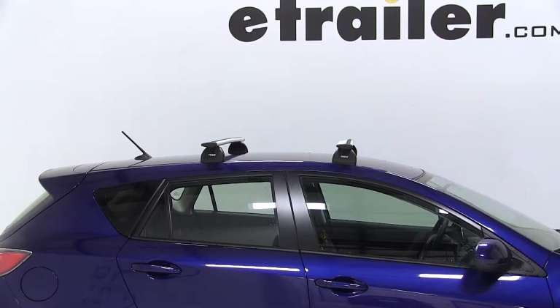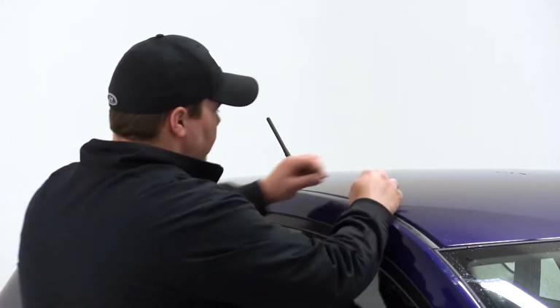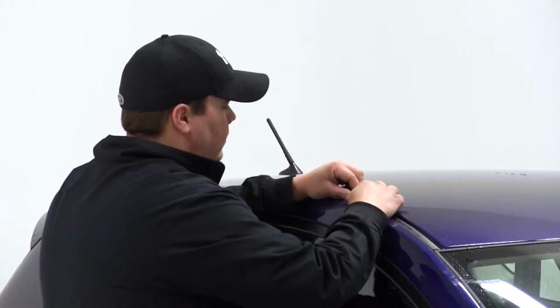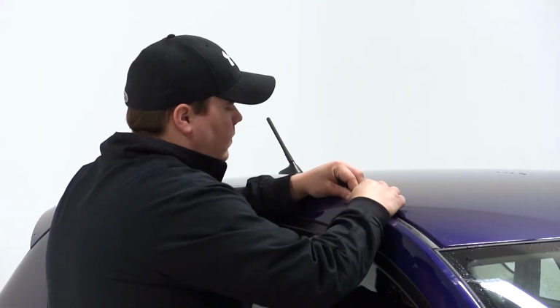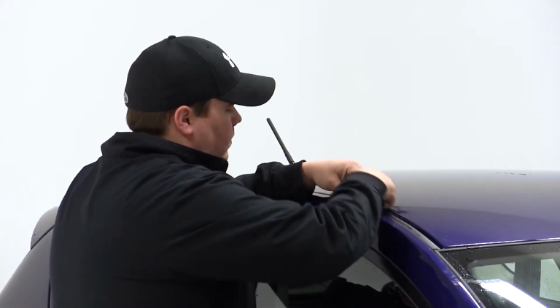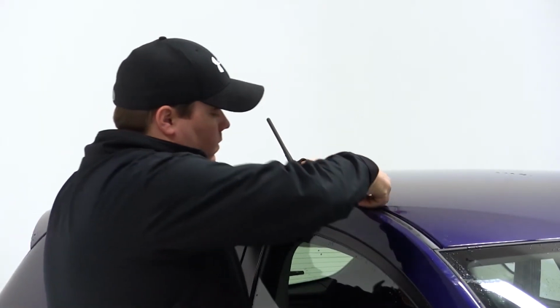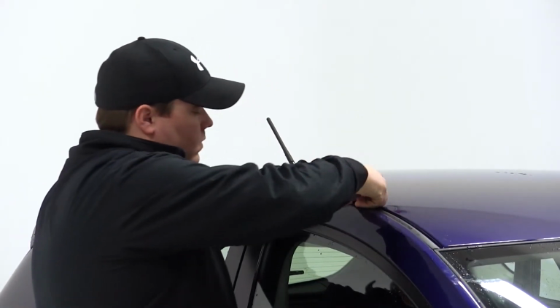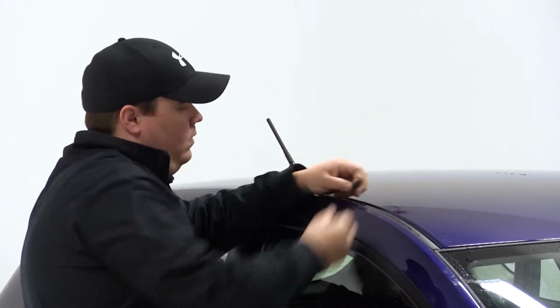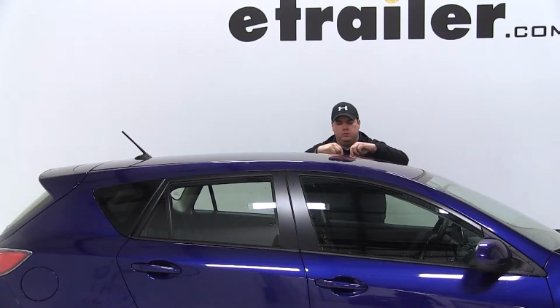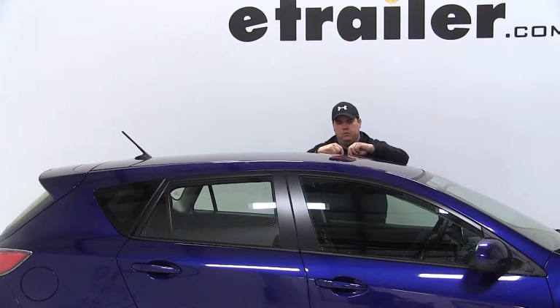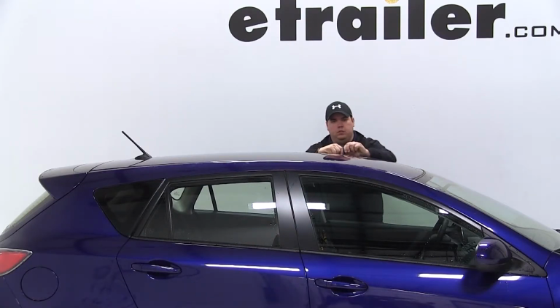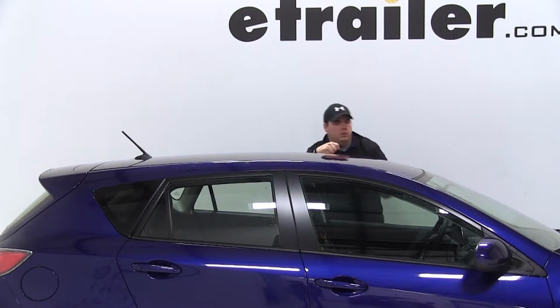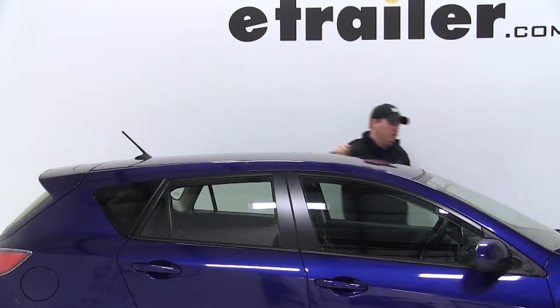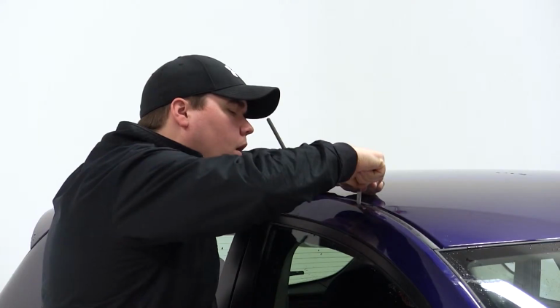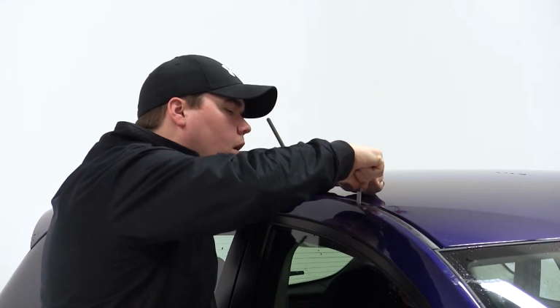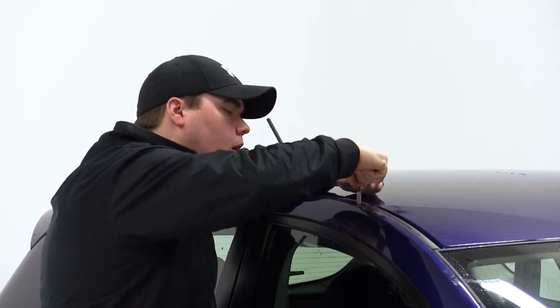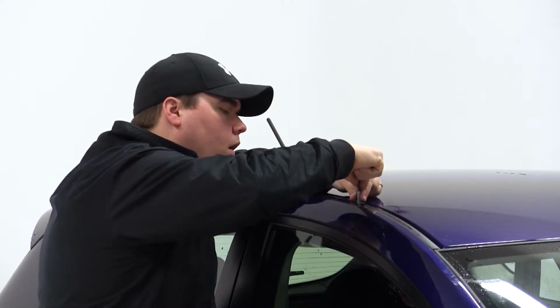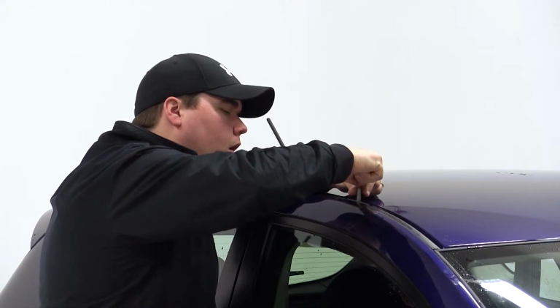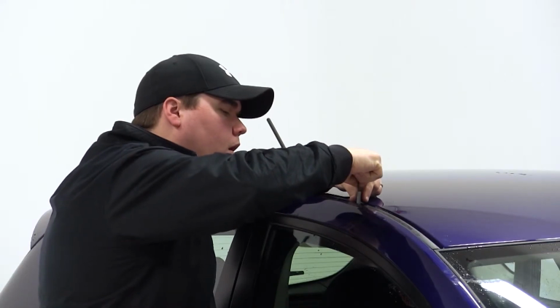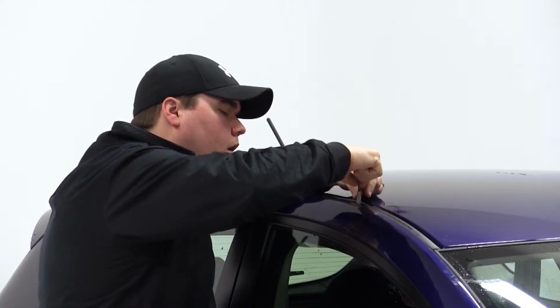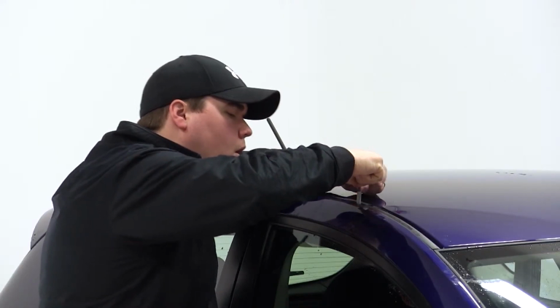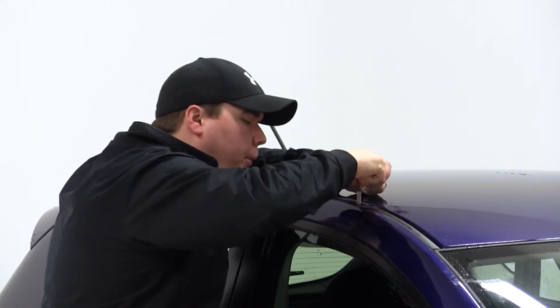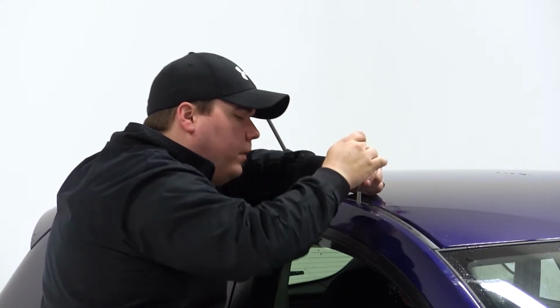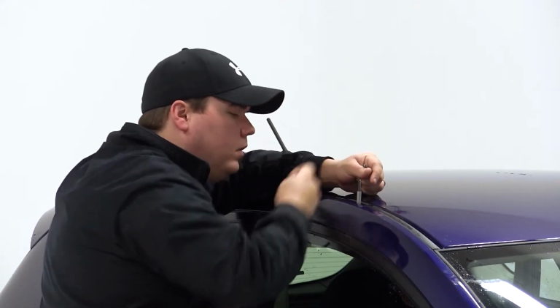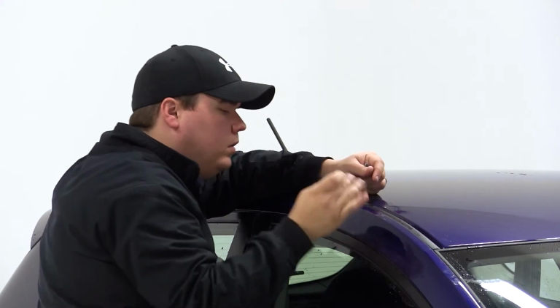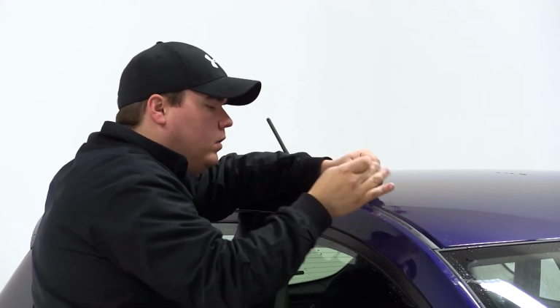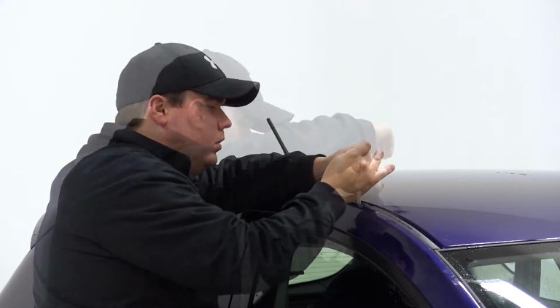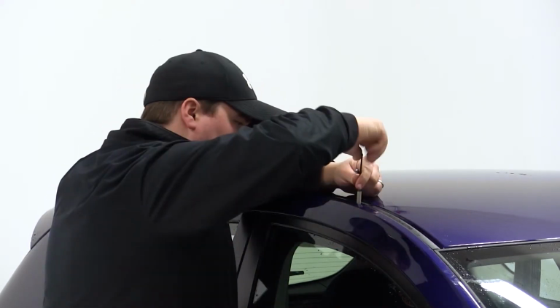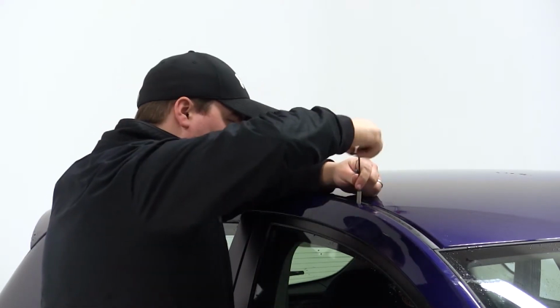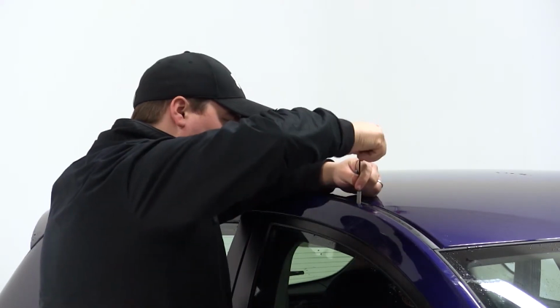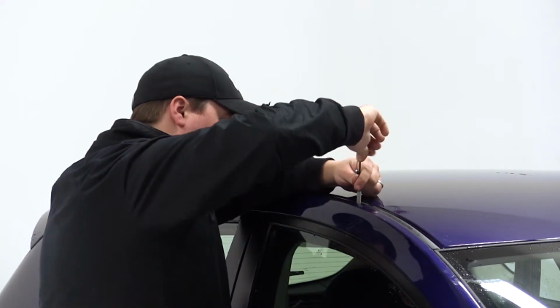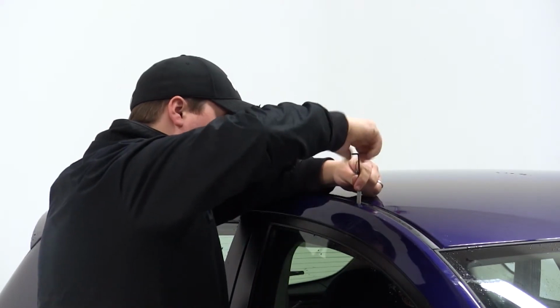To begin our test fit, we'll remove the protective covers over the fixed mounting points on our vehicle. Now we'll go ahead and install the roof studs, threading them into place and tightening them down with the included 3mm Allen key.